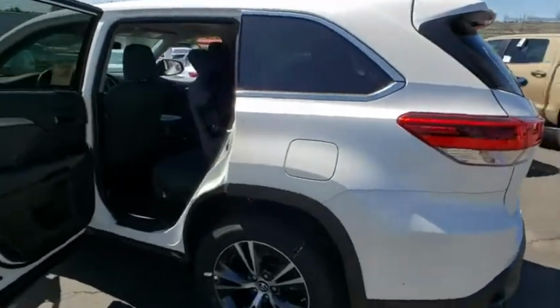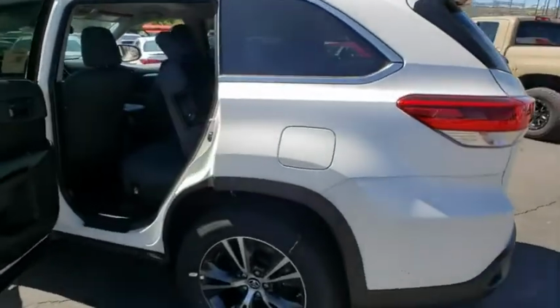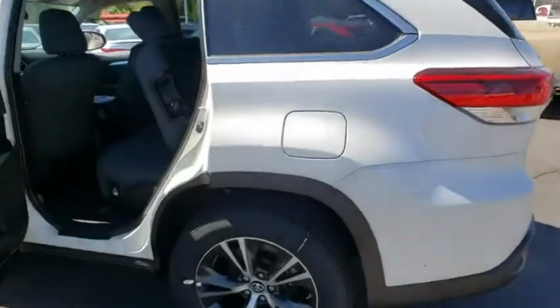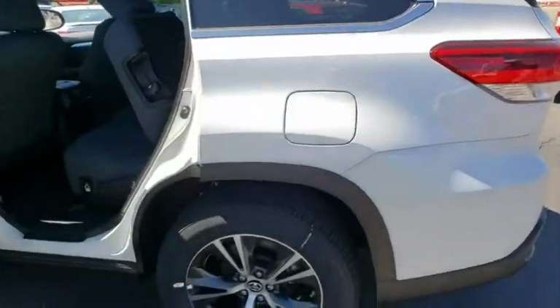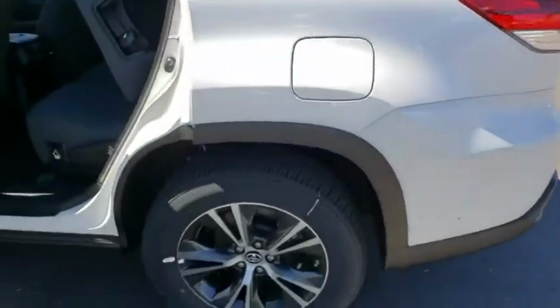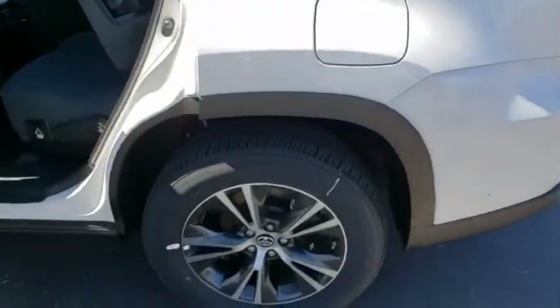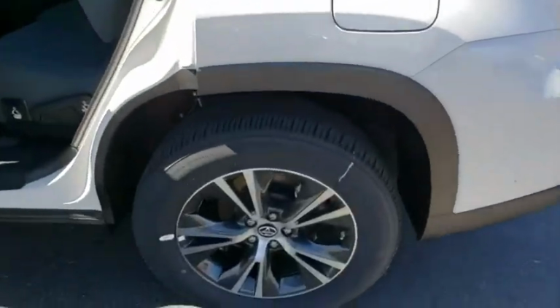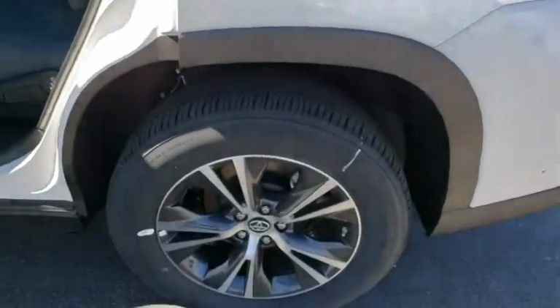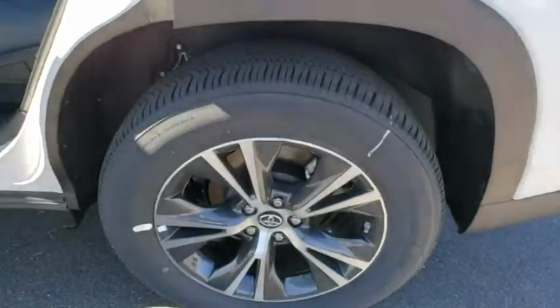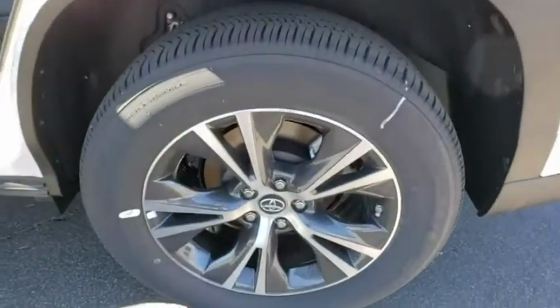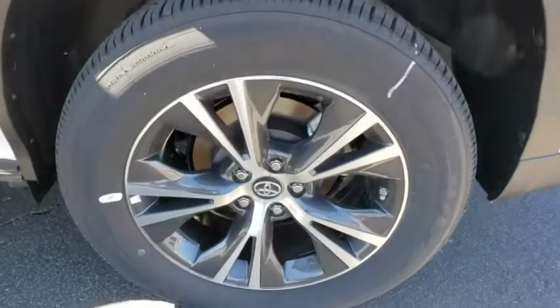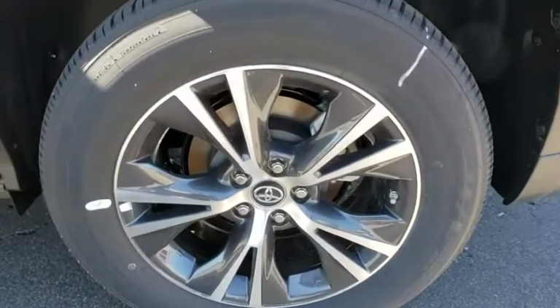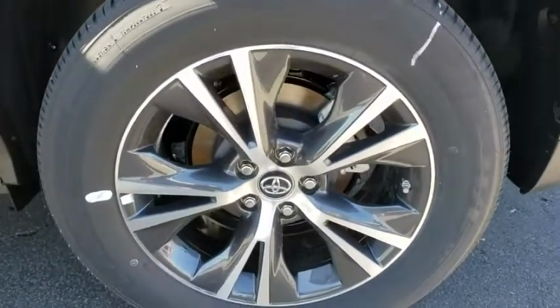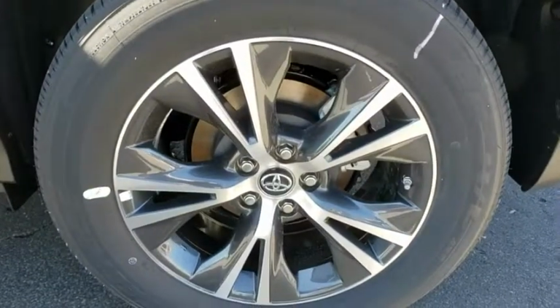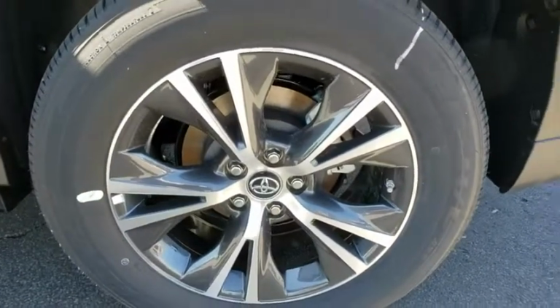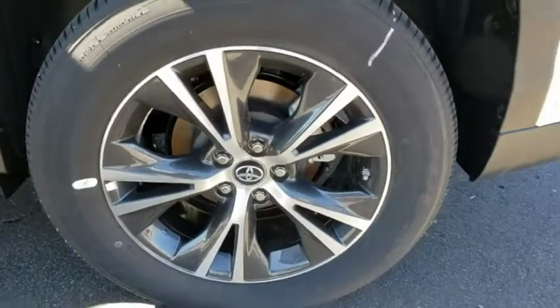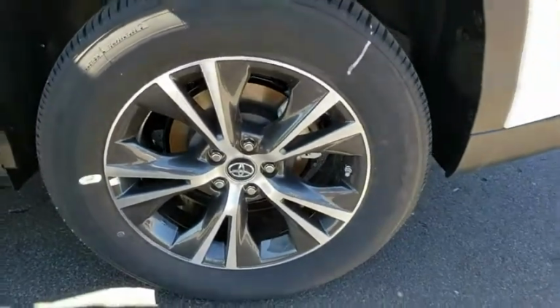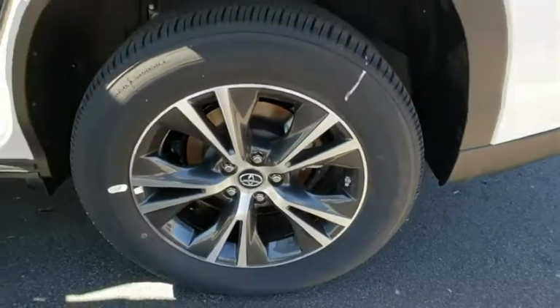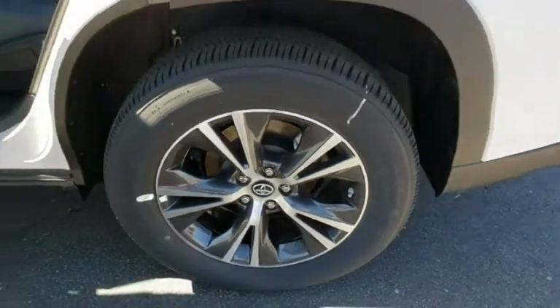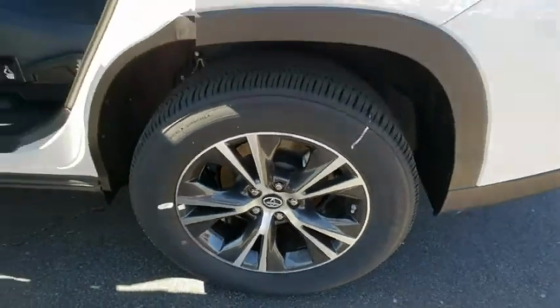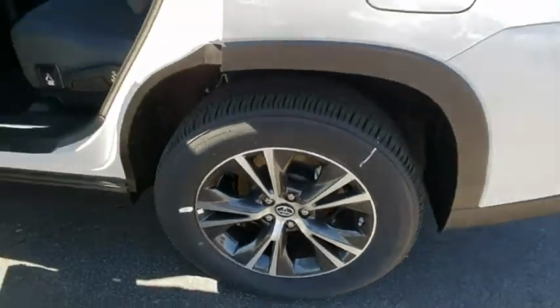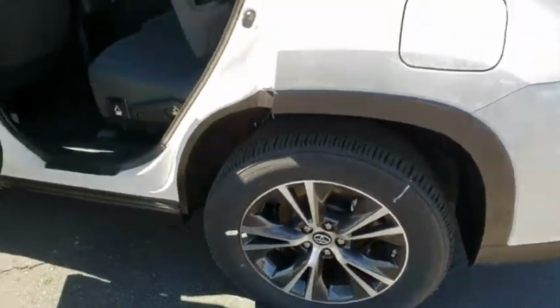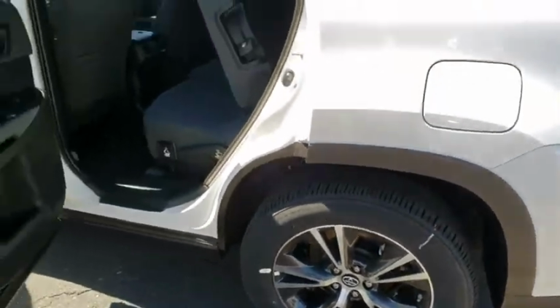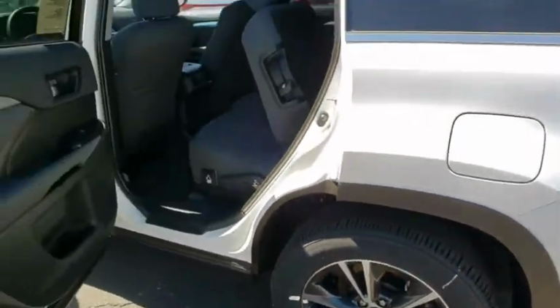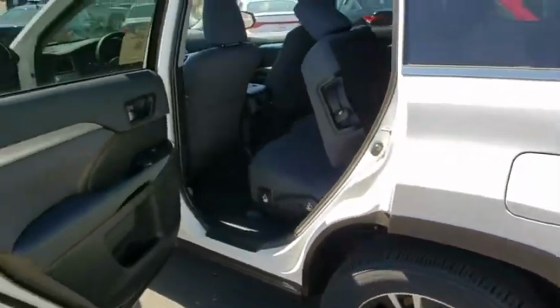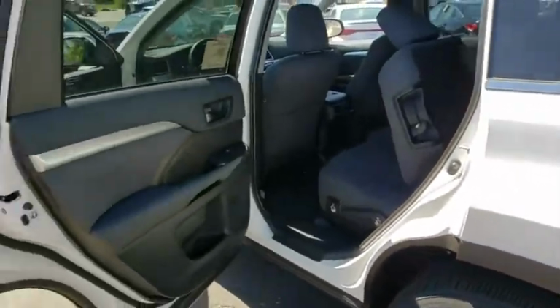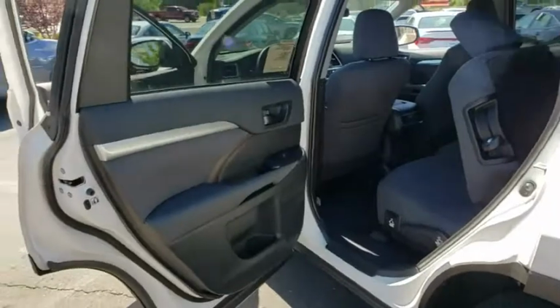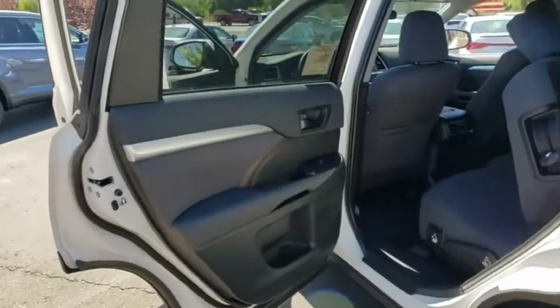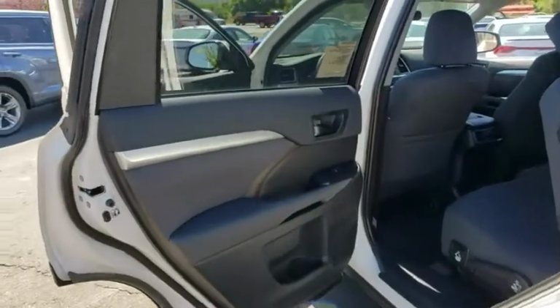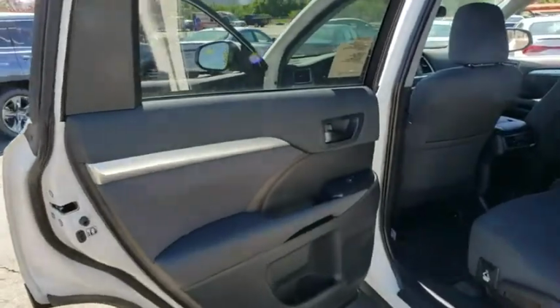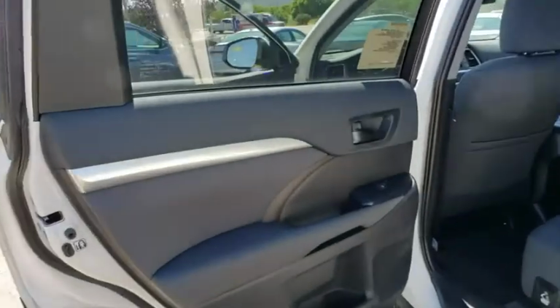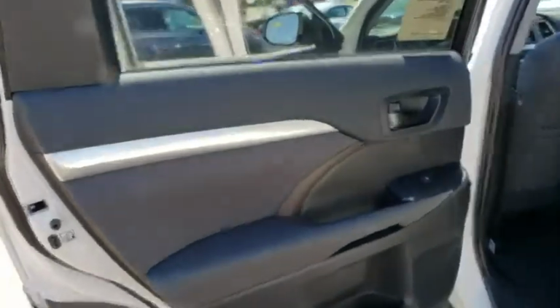Overhead console, remote keyless entry, panic alarm, tachometer, rear window wiper, front reading lamps, front bucket seats, driver vanity mirror, tilt steering wheel.